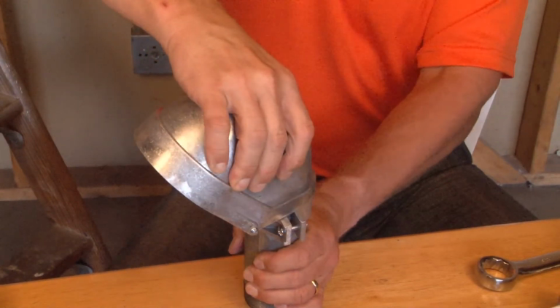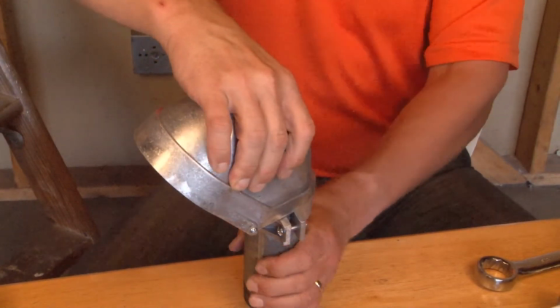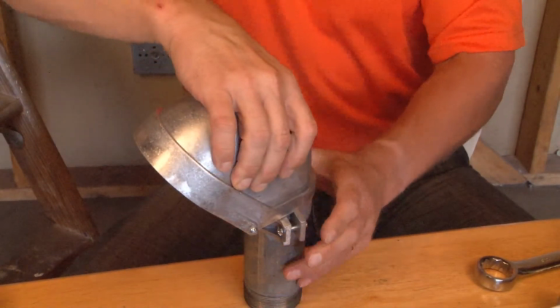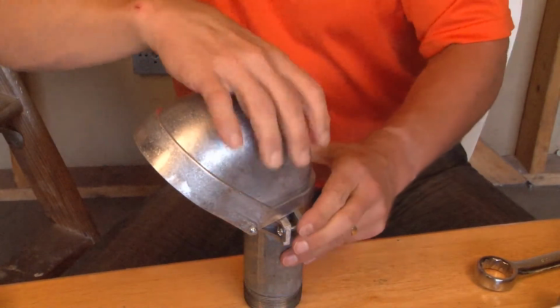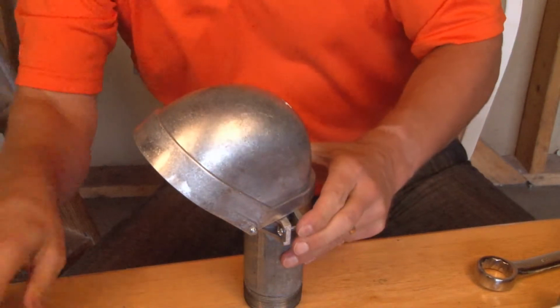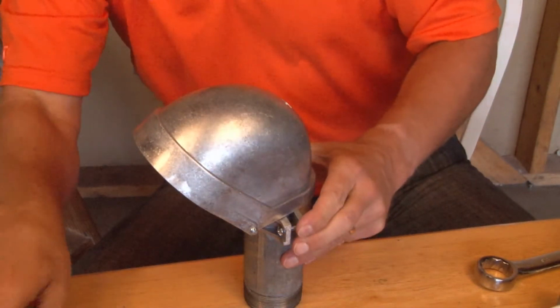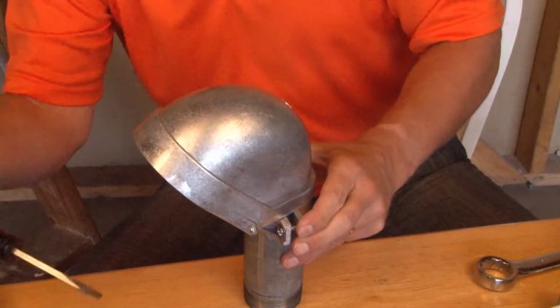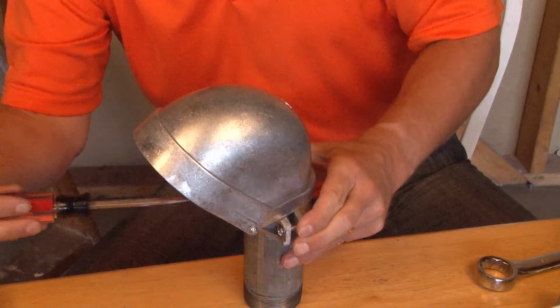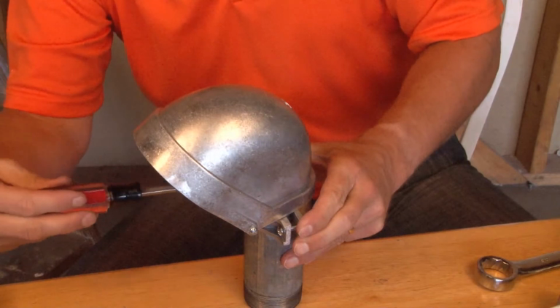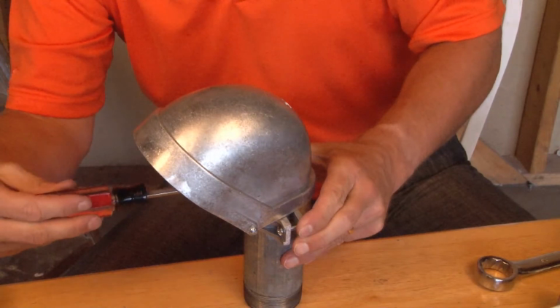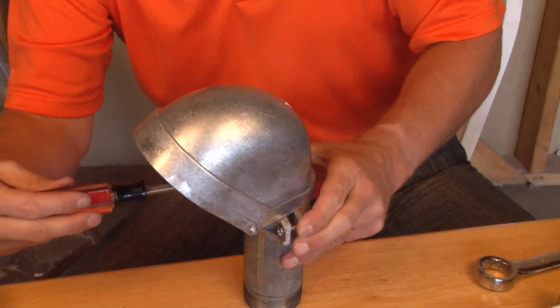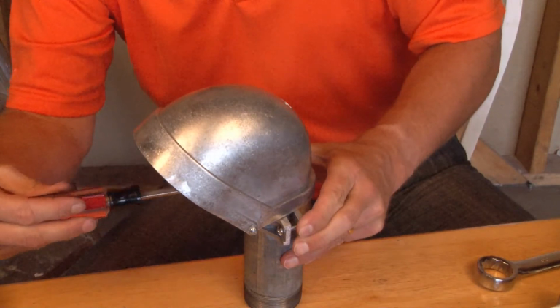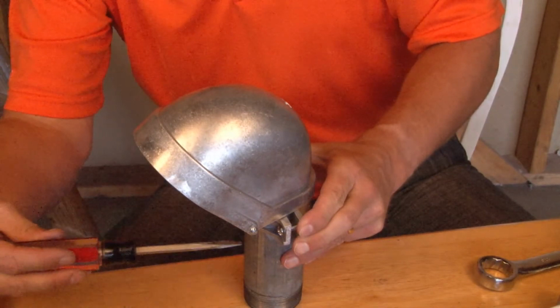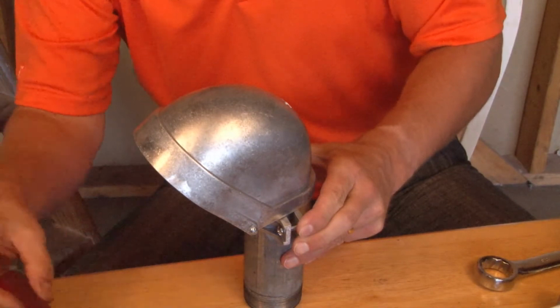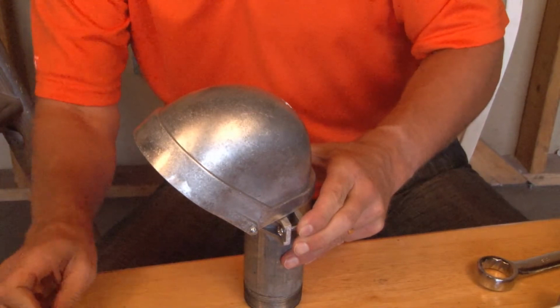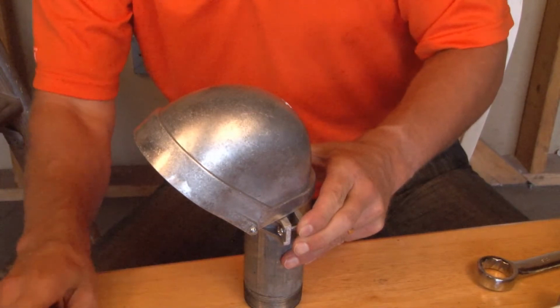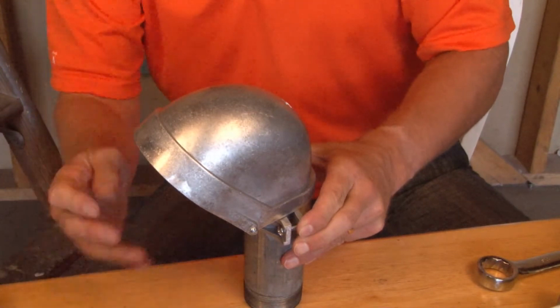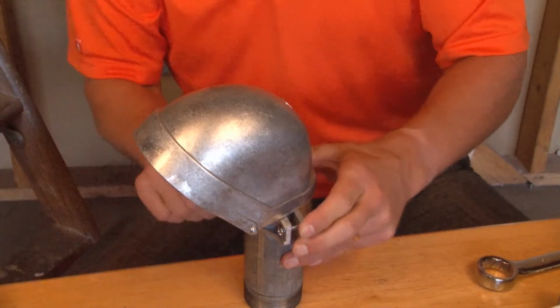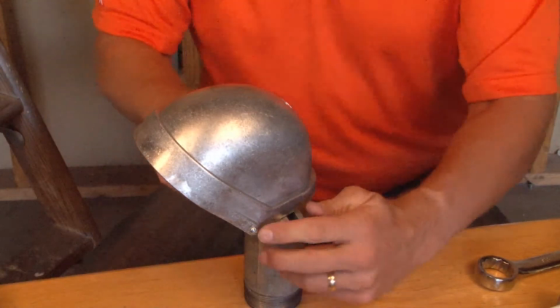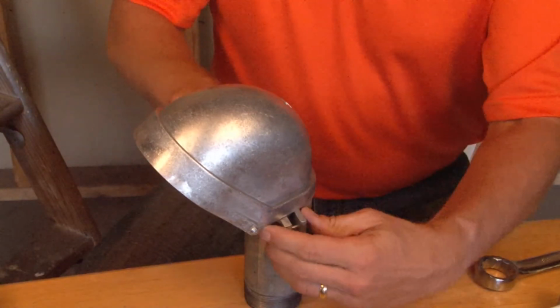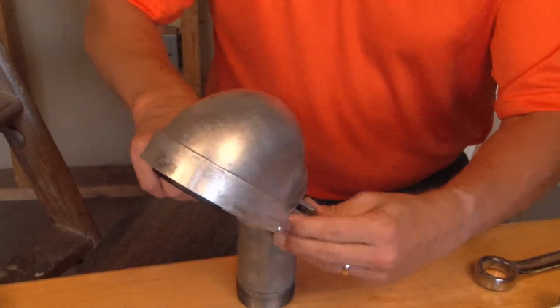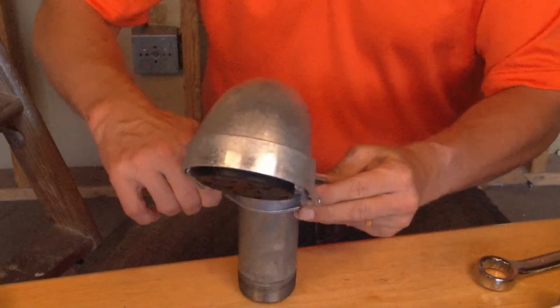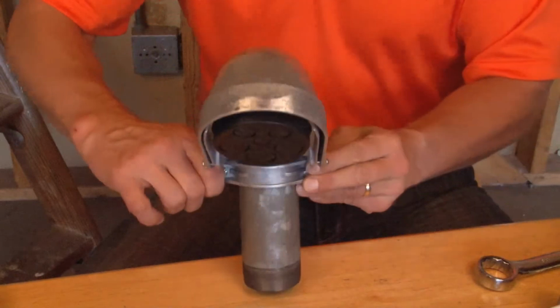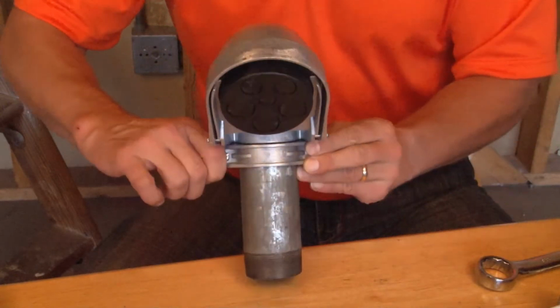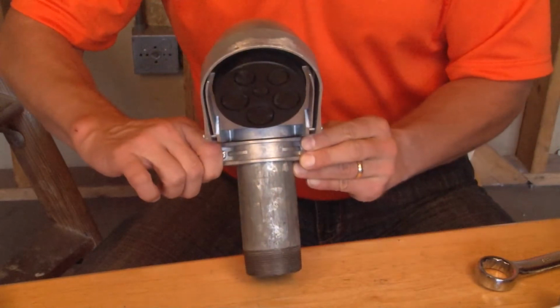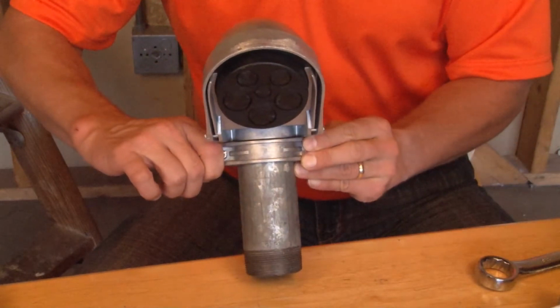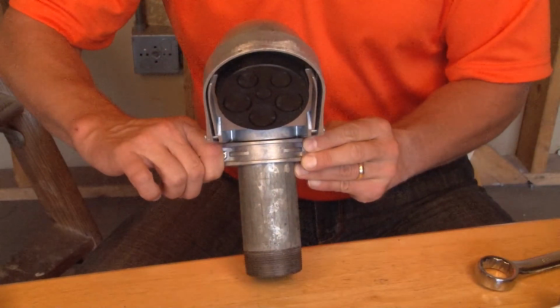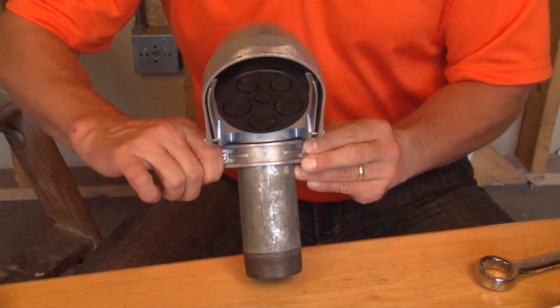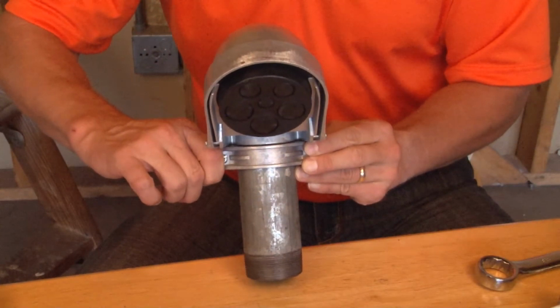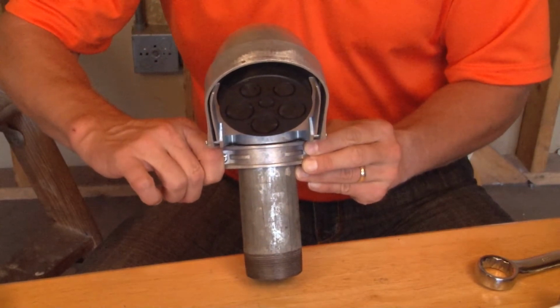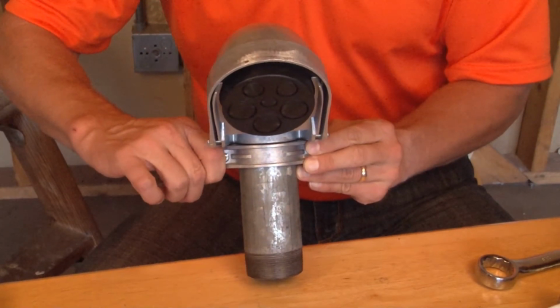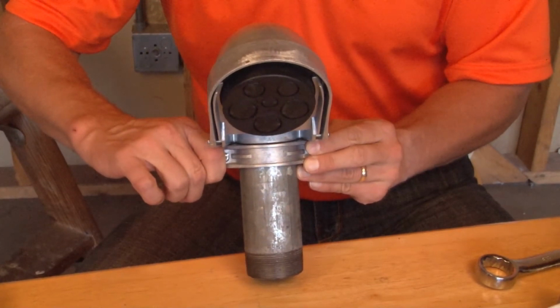When that's finished, simply take your screwdriver or nut driver, tighten the screws on the strap below the head, and you have a permanent install that is safe and secure for any type of weather.